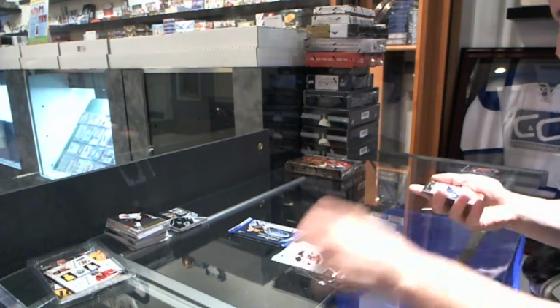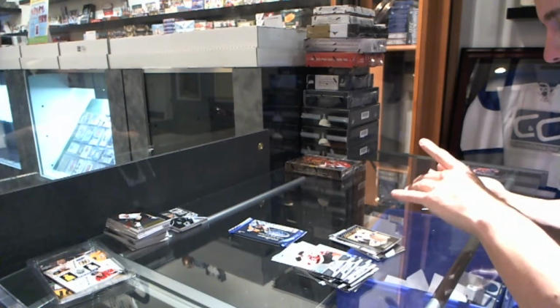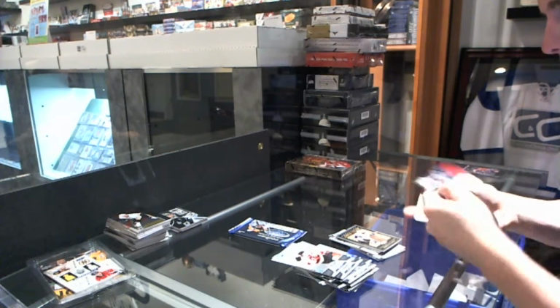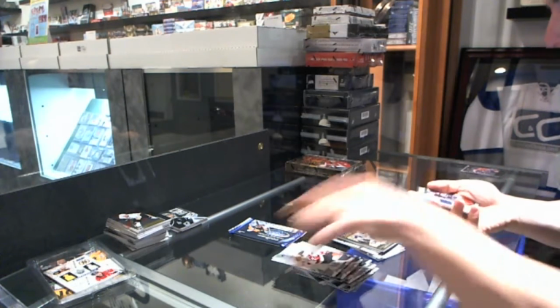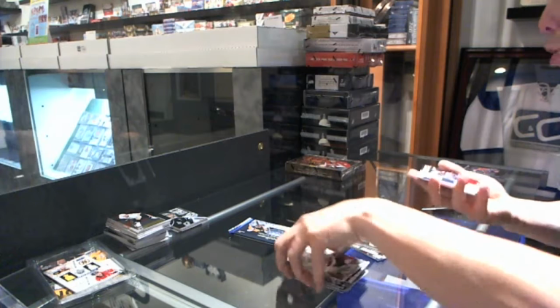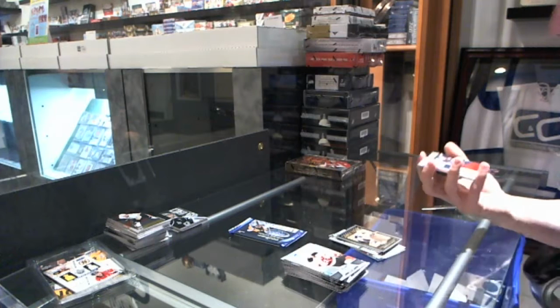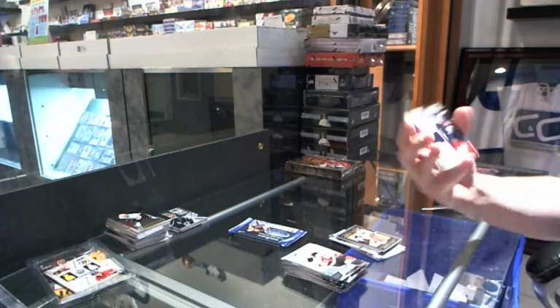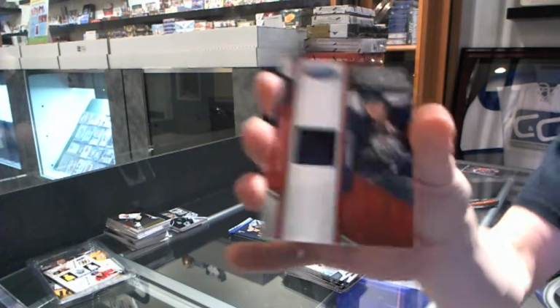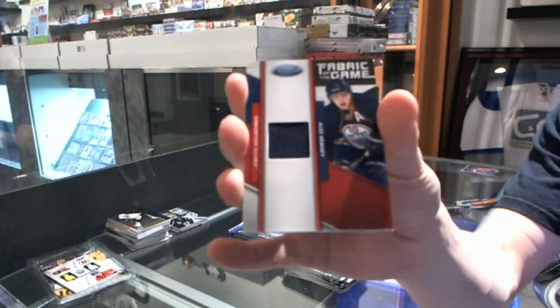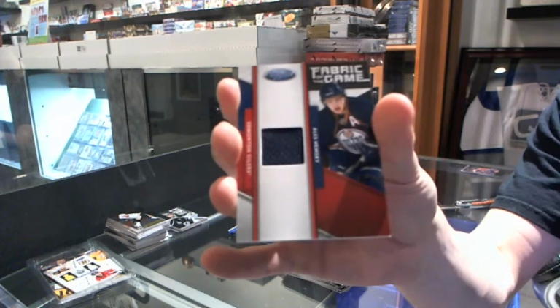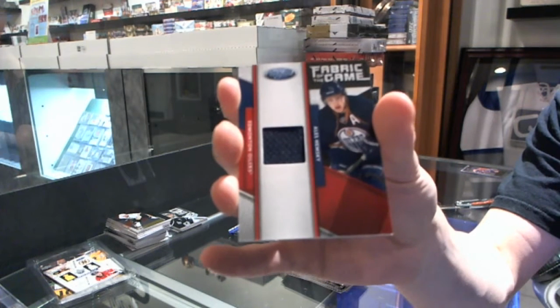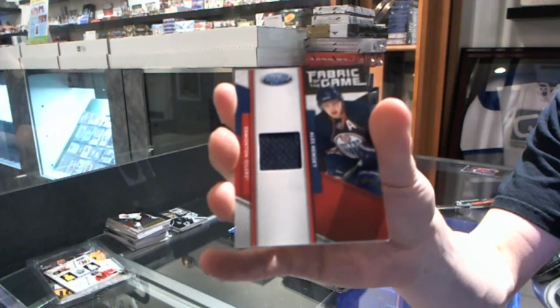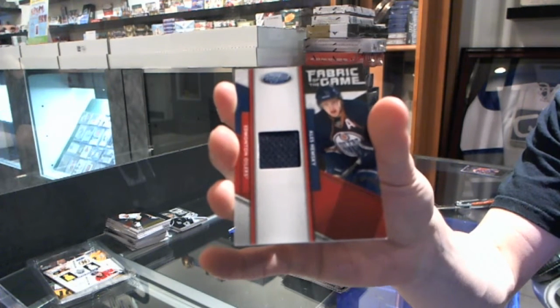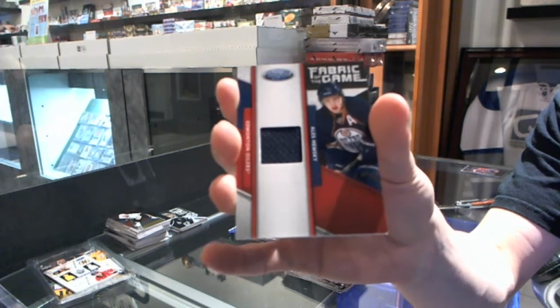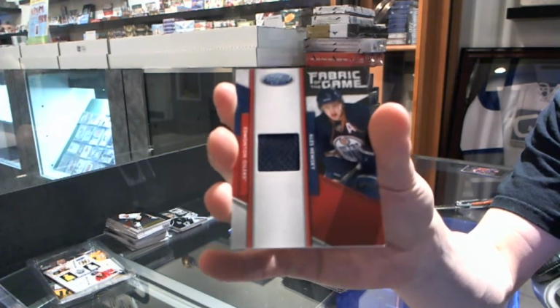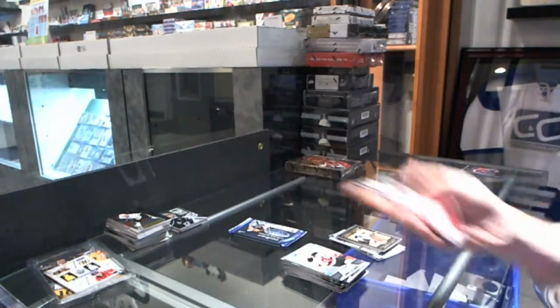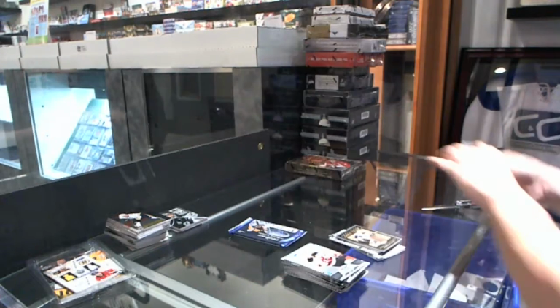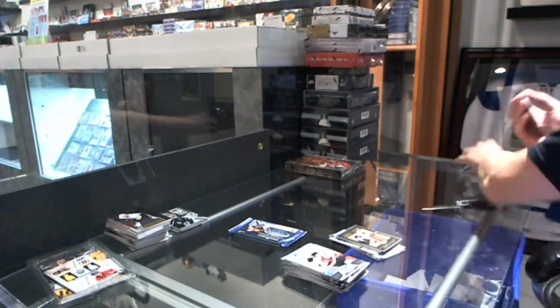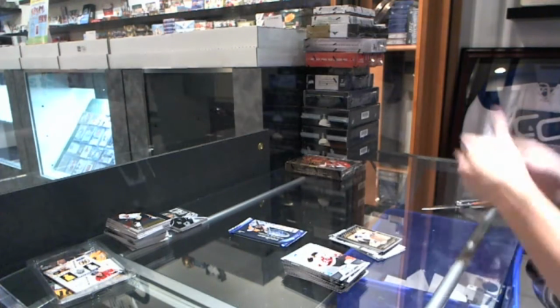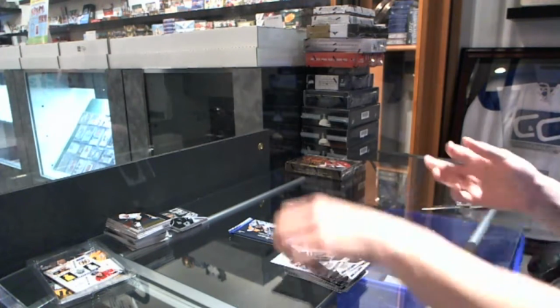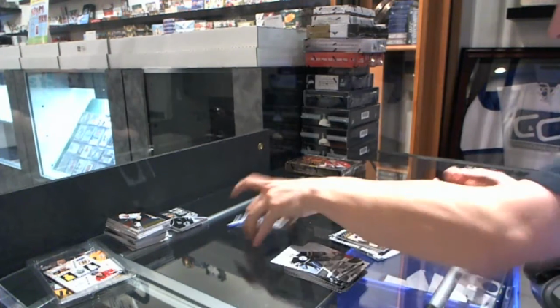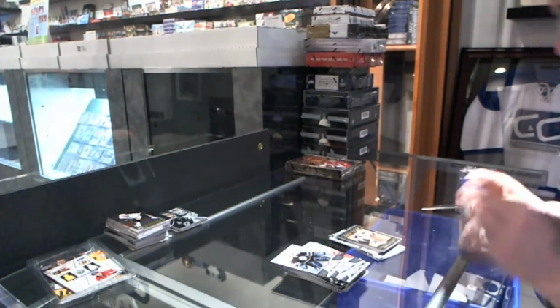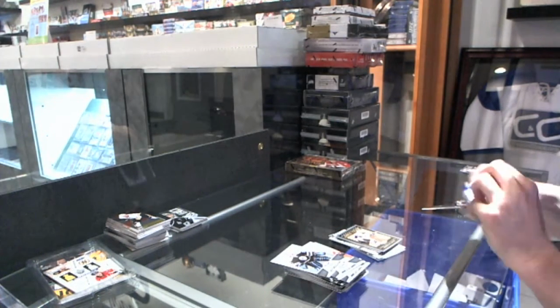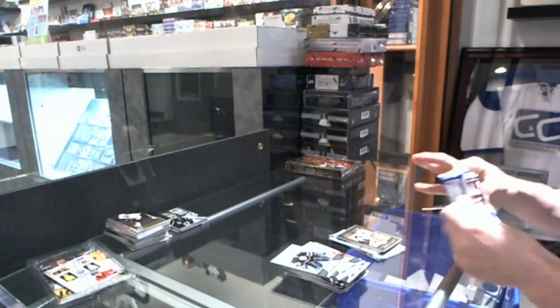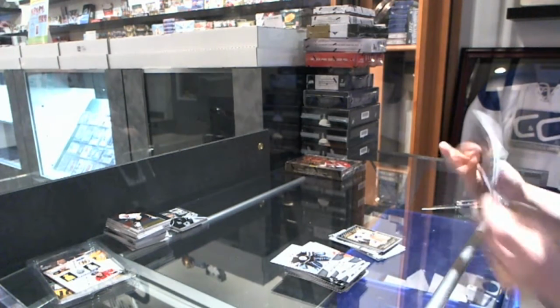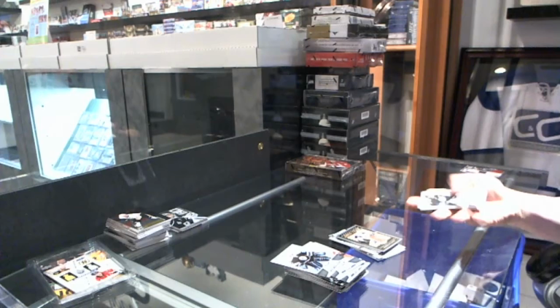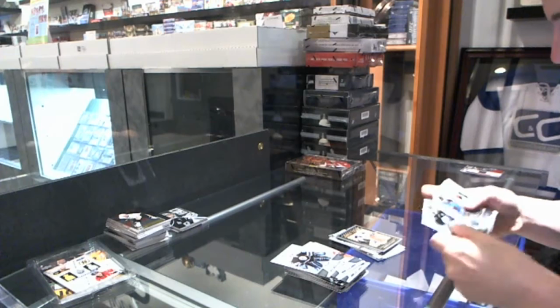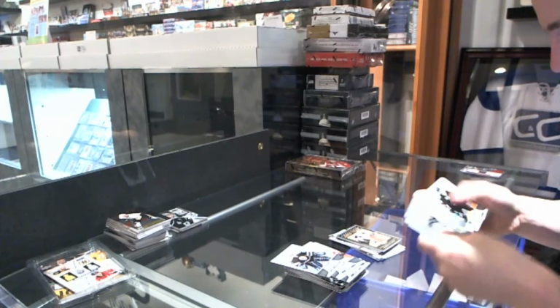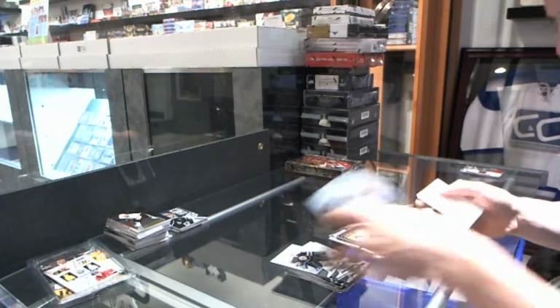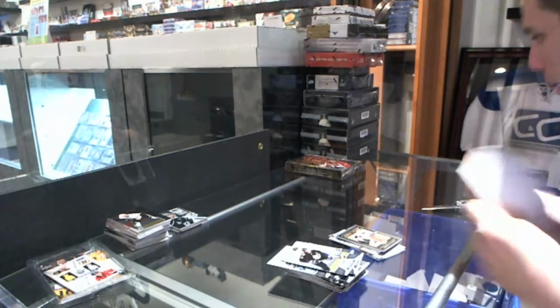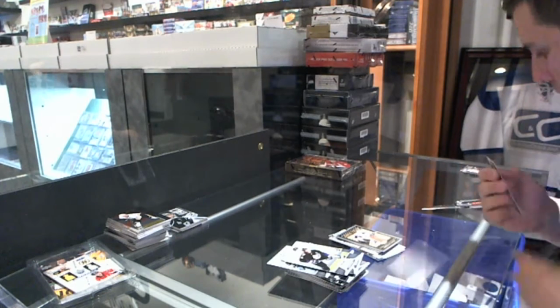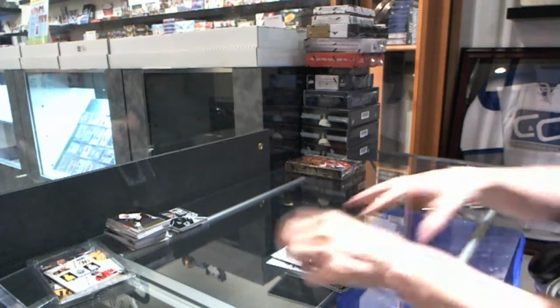We've got a Fabric of the Game short print, number 299 for the Edmonton Oilers, Ales Hemsky. We've got a certified yields big pack of base.